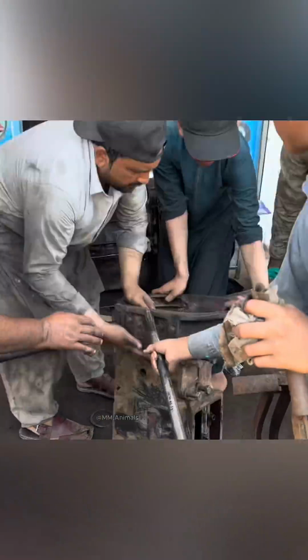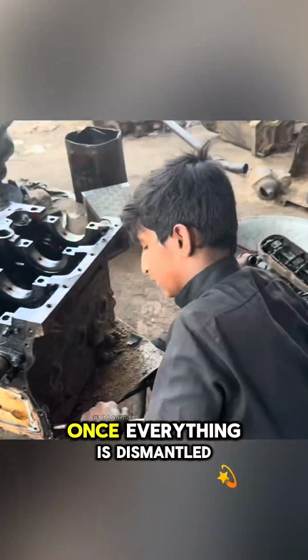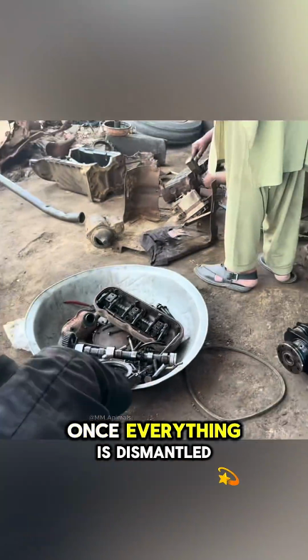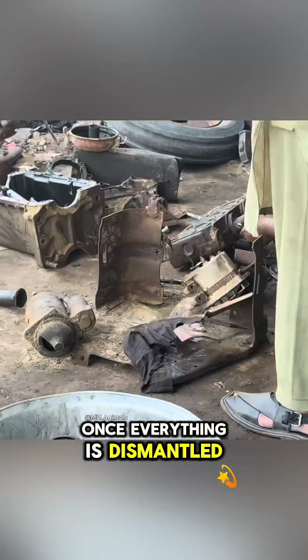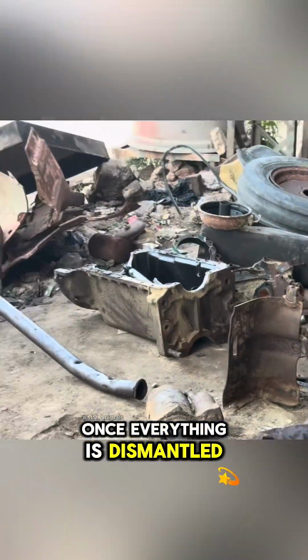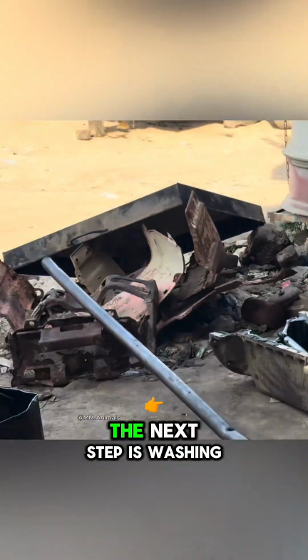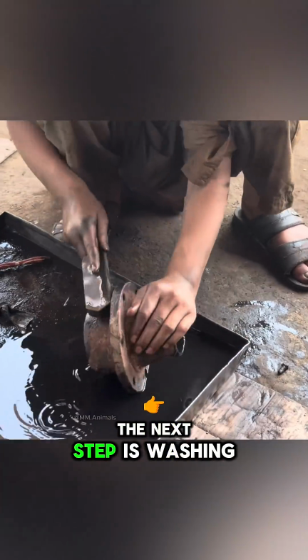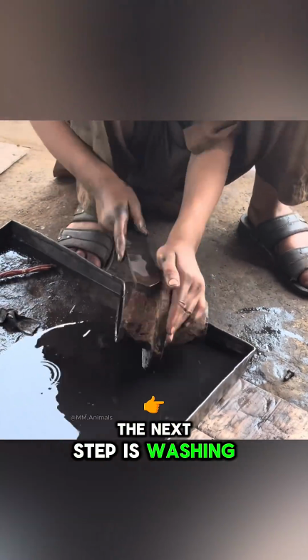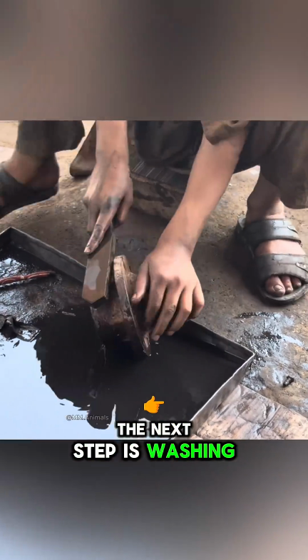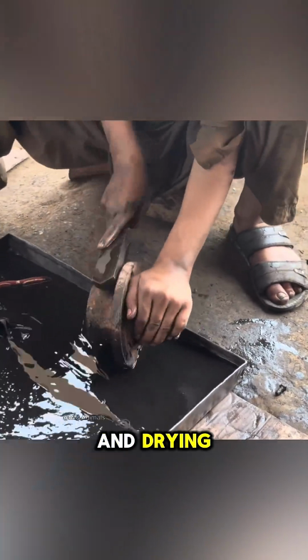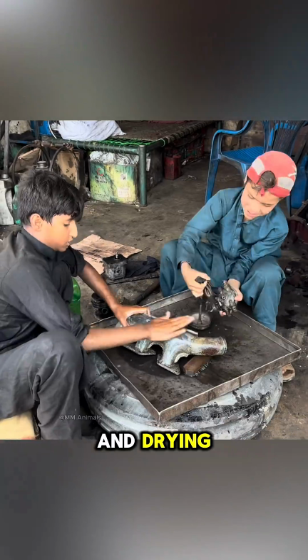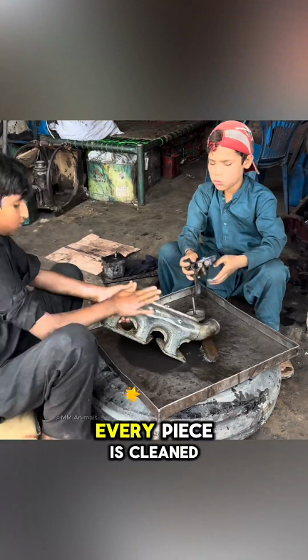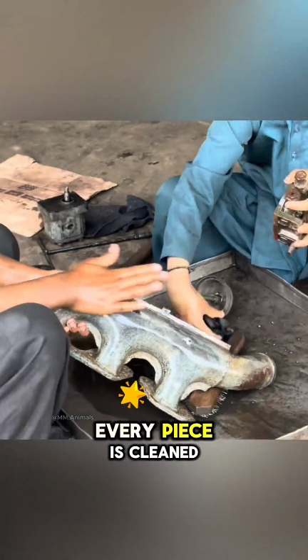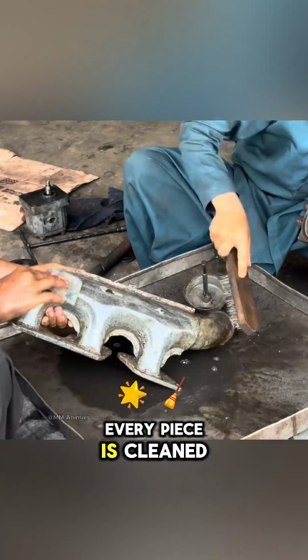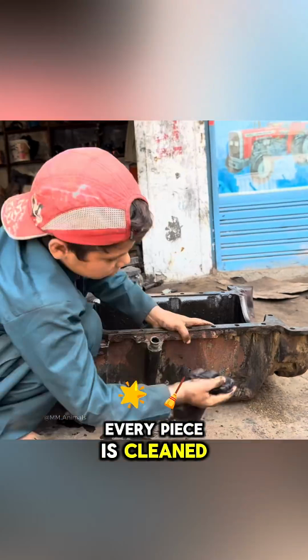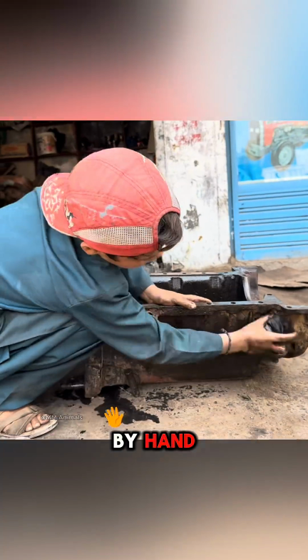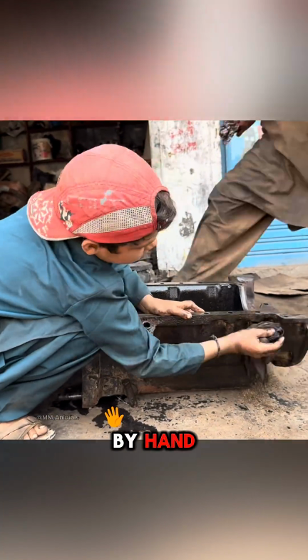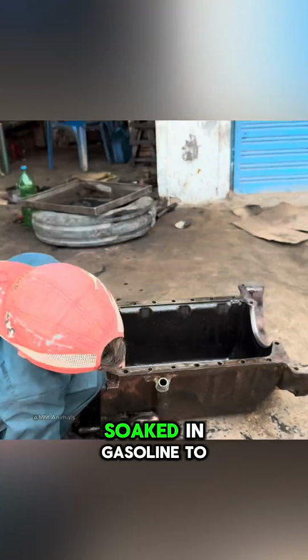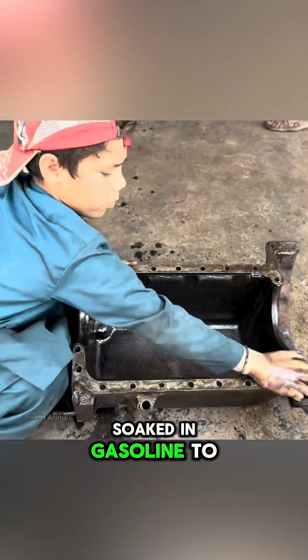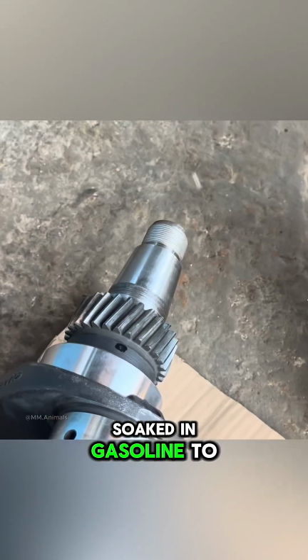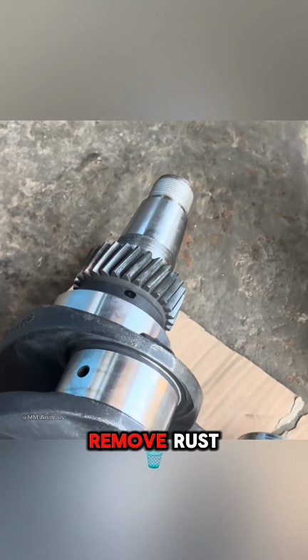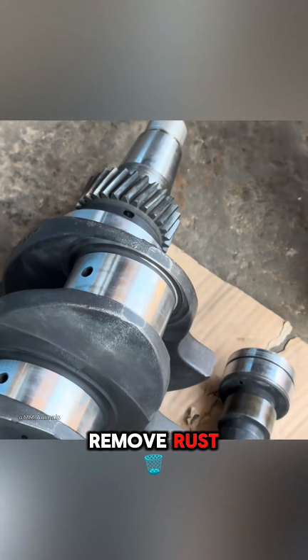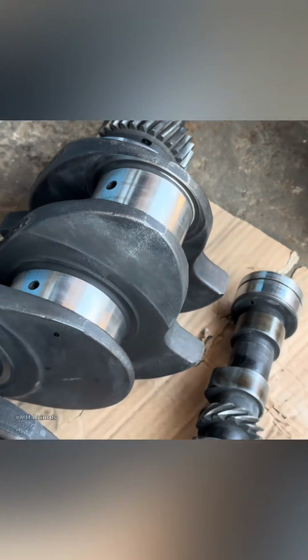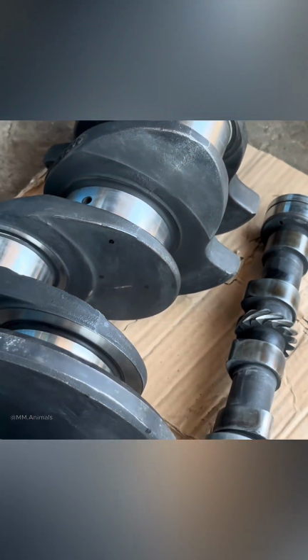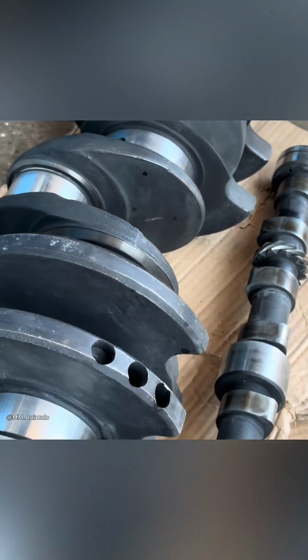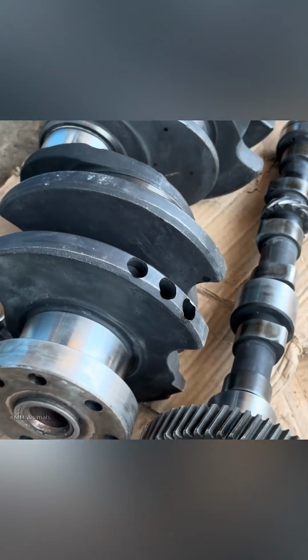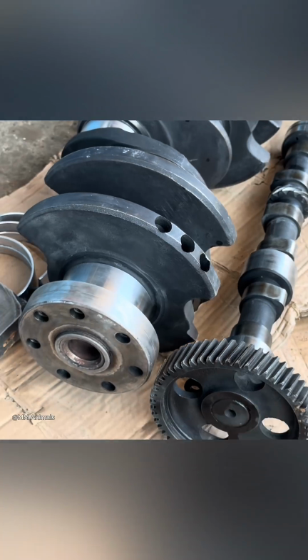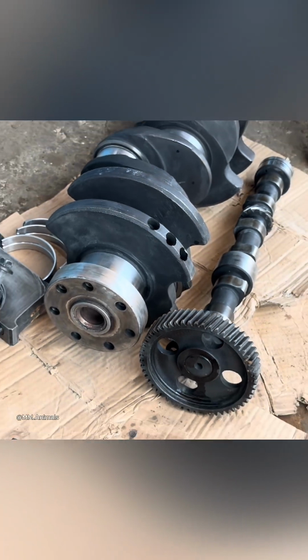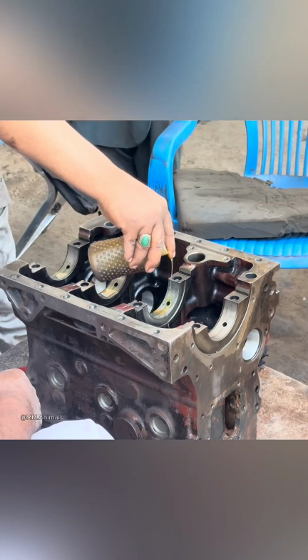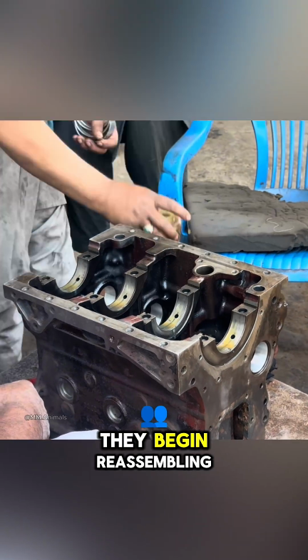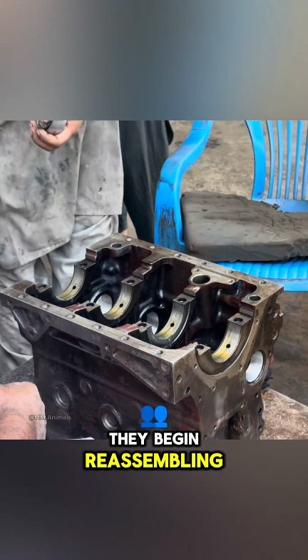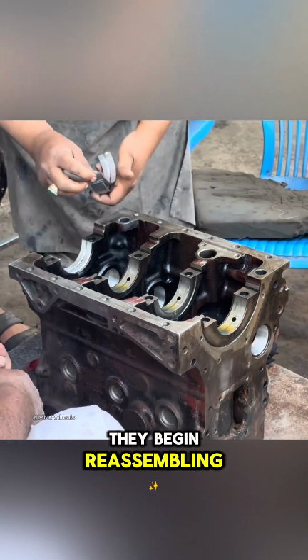Once everything is dismantled, the next step is washing and drying. Every piece is cleaned by hand, soaked in gasoline to remove rust, and left to dry under the sun.